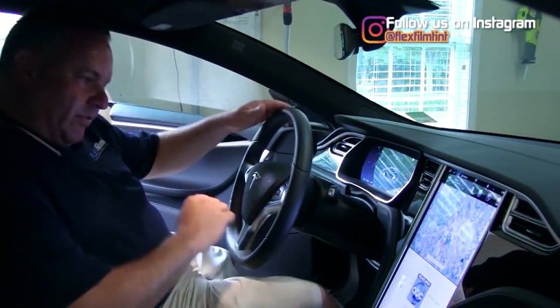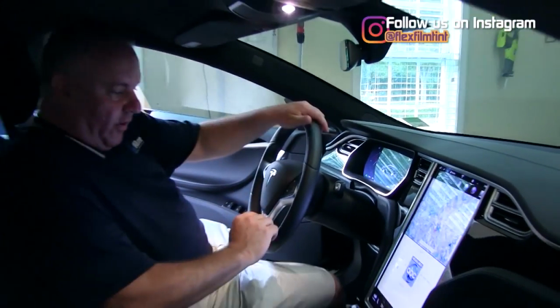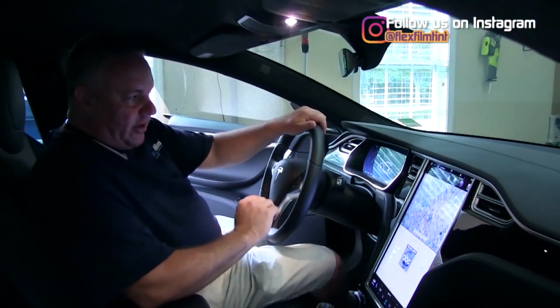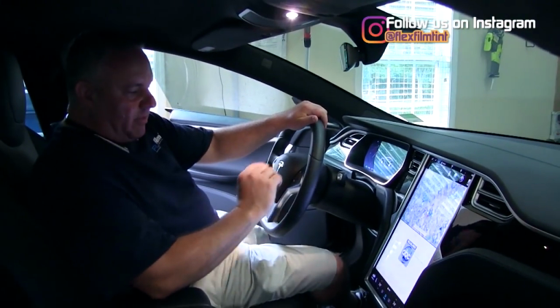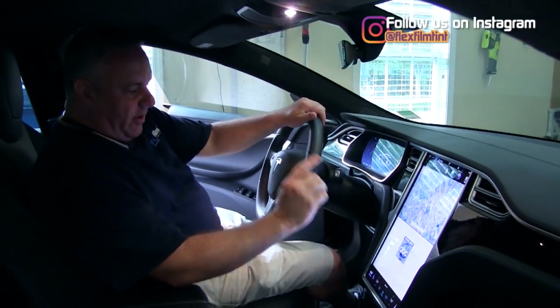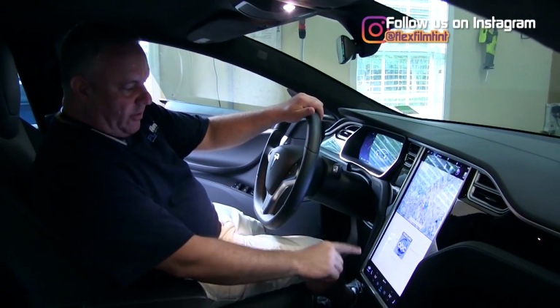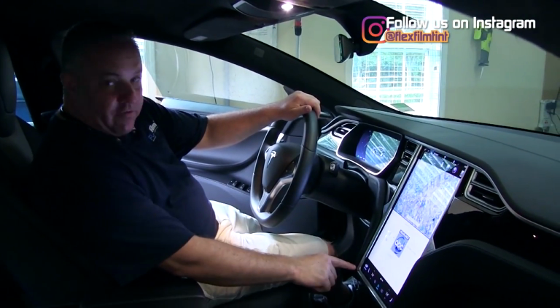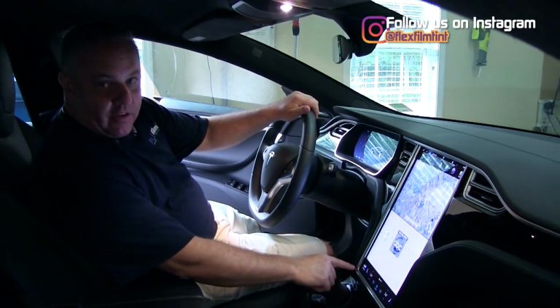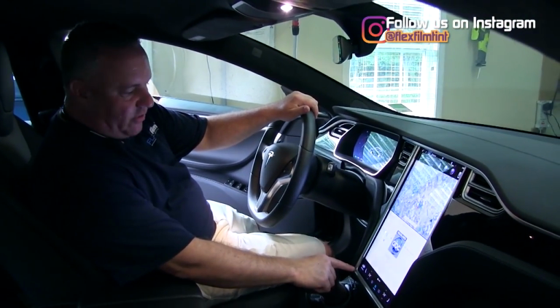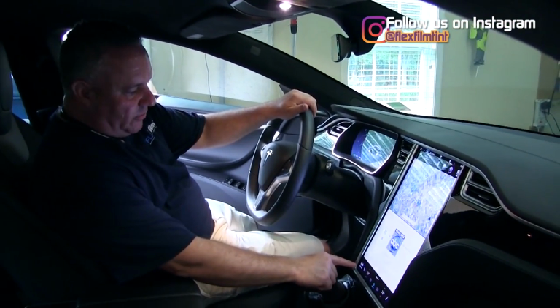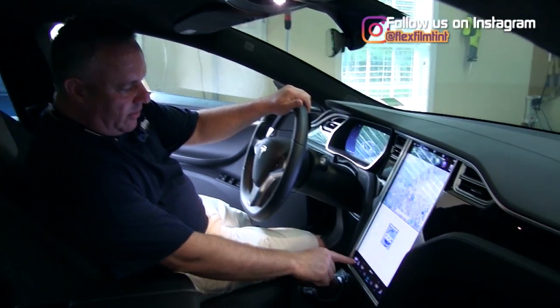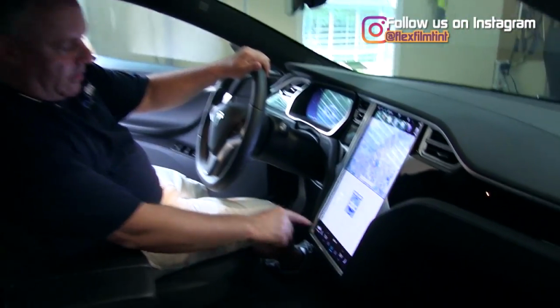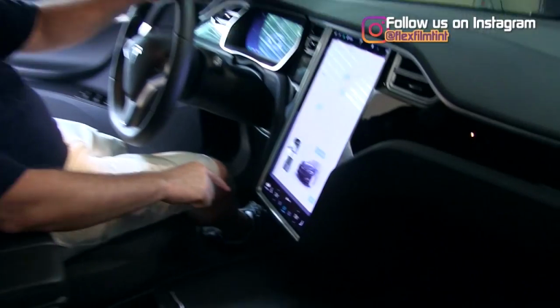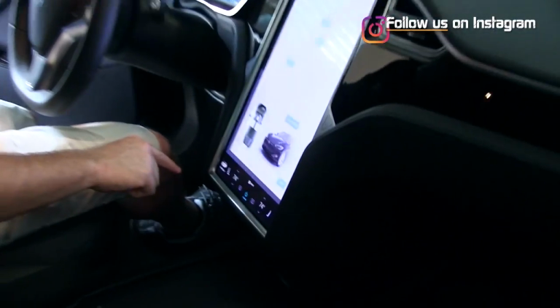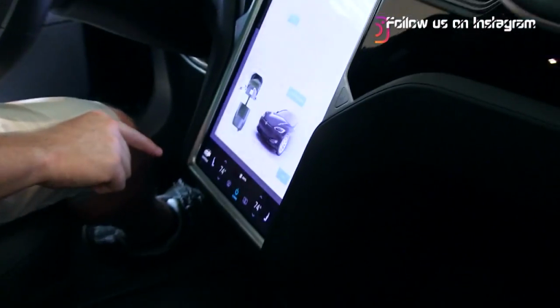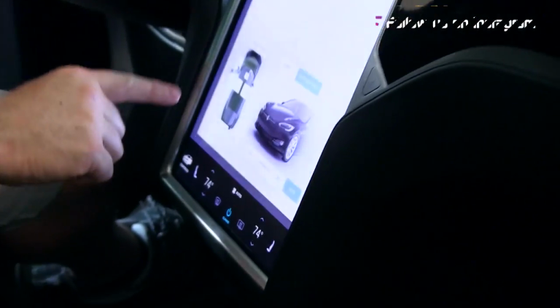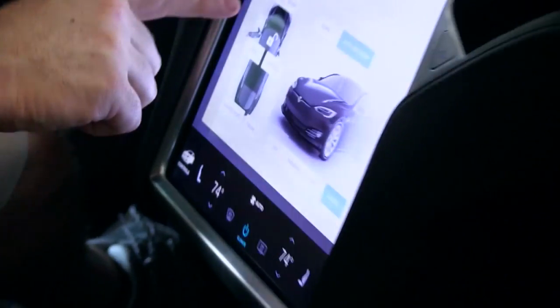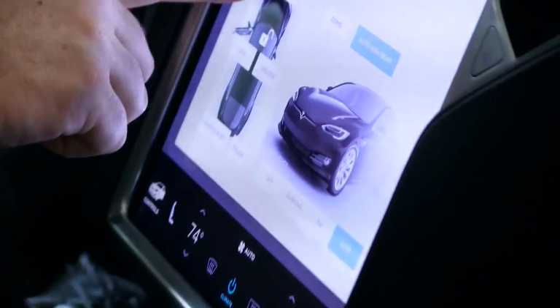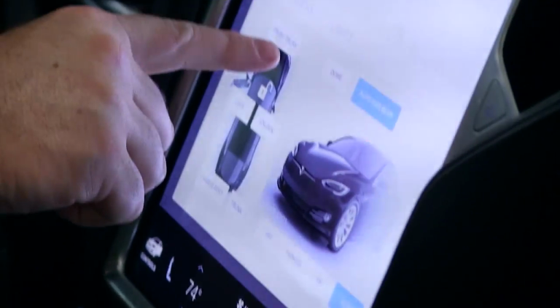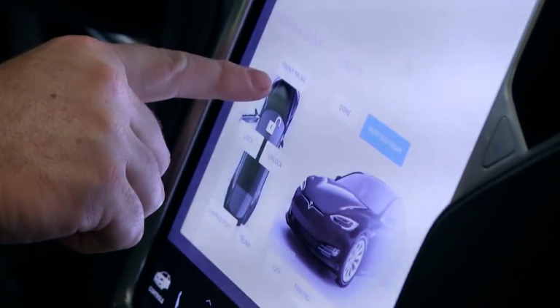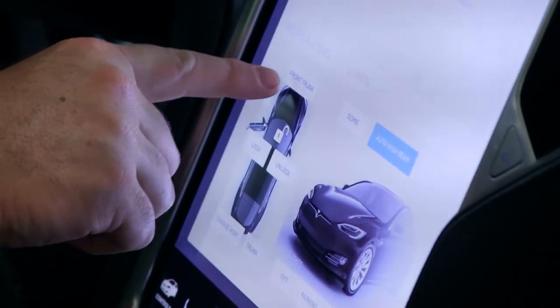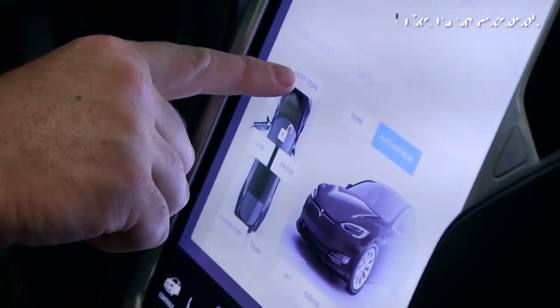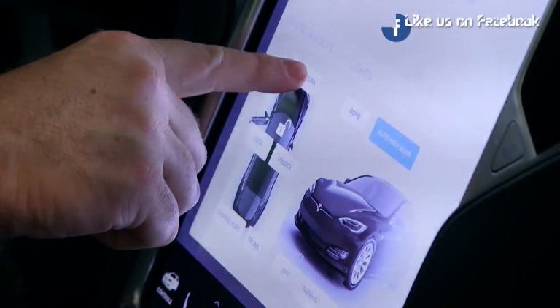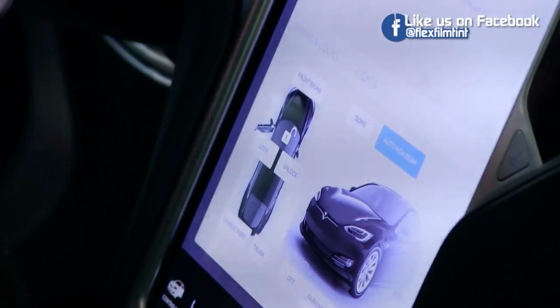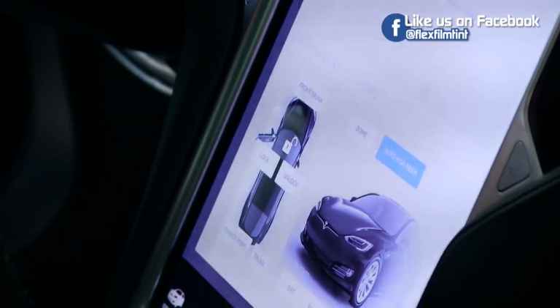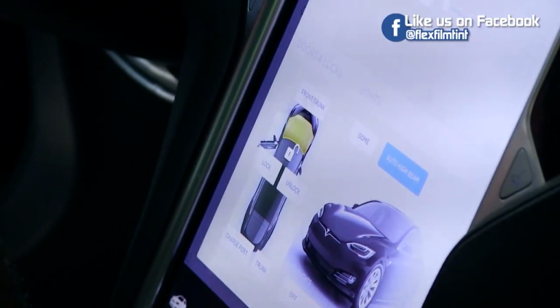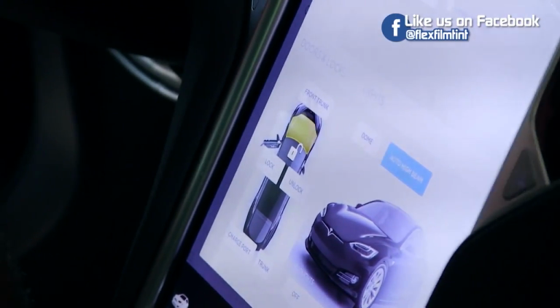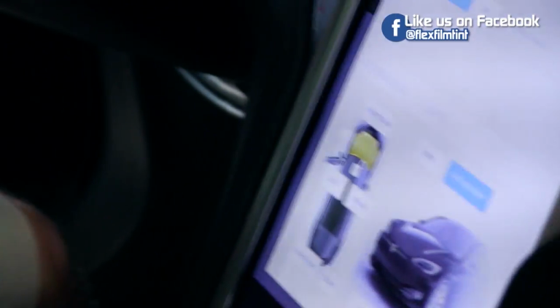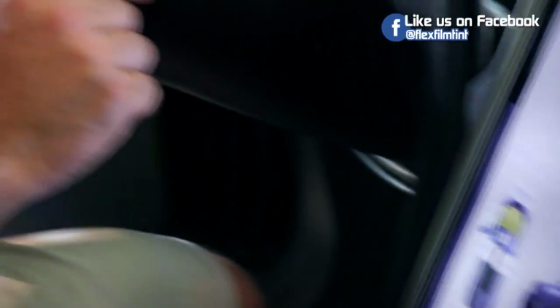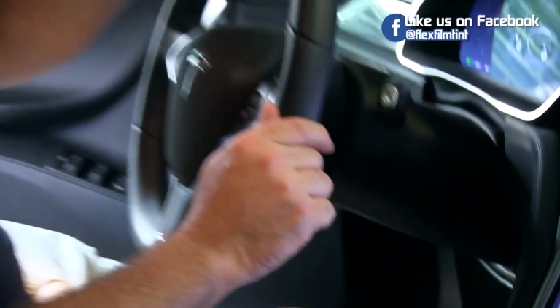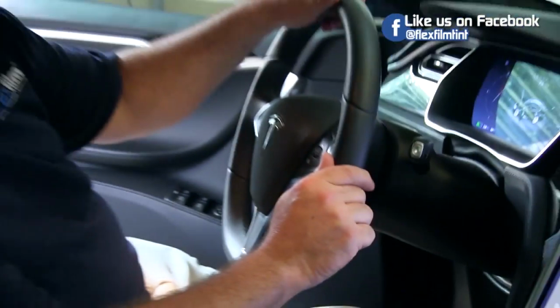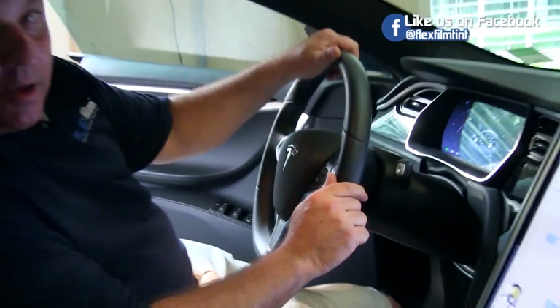The first step is to identify the controls. Hit the controls, identify the front trunk, and then hit the front trunk. The front trunk is now popped.